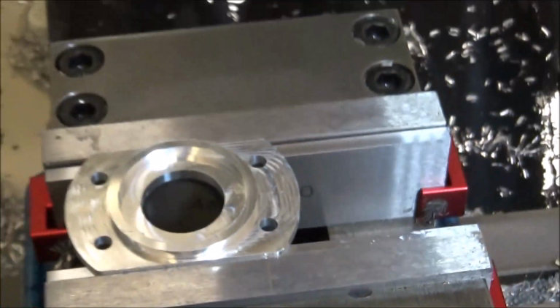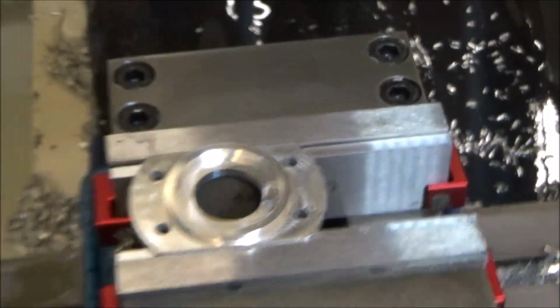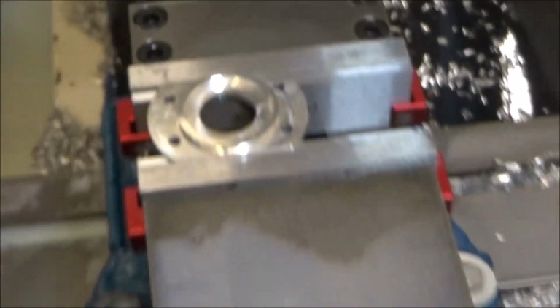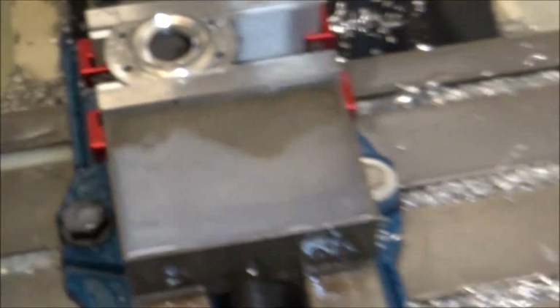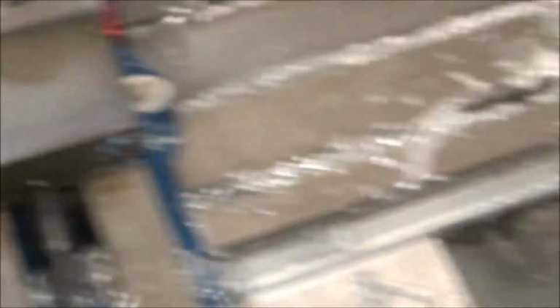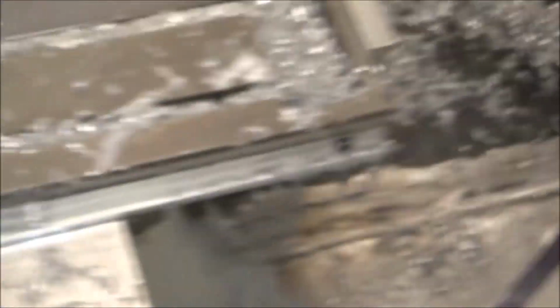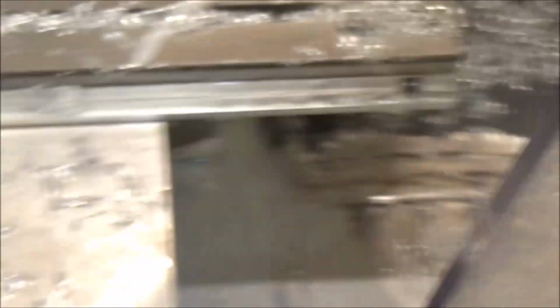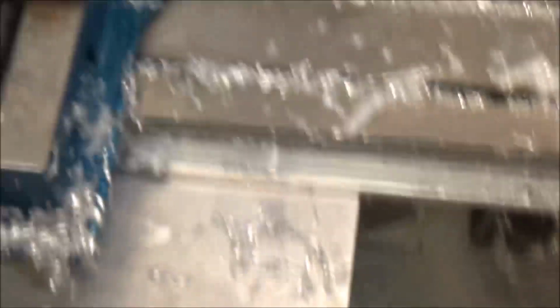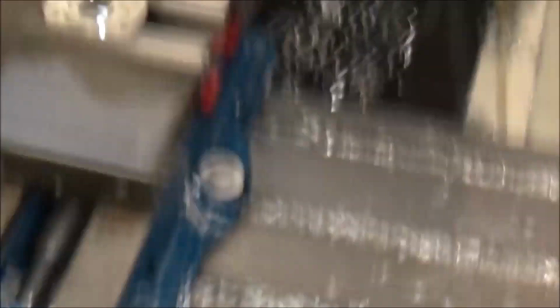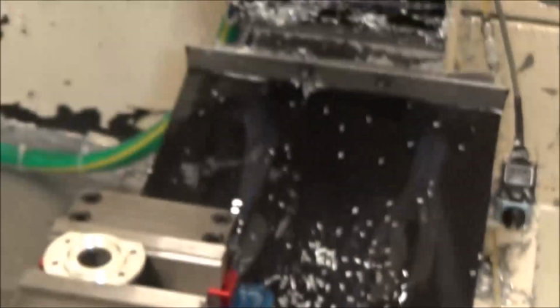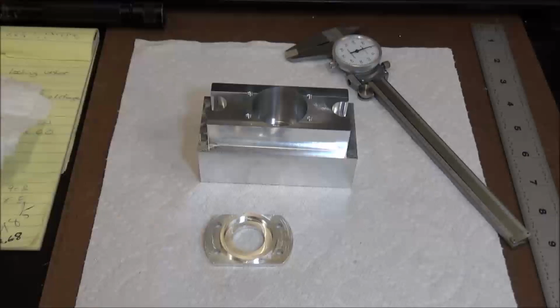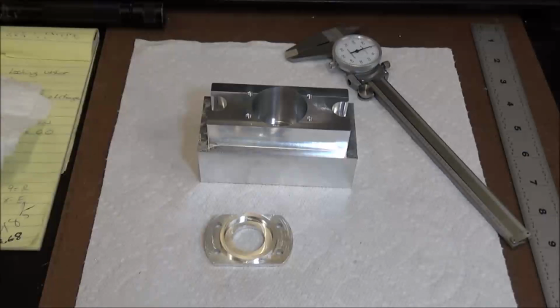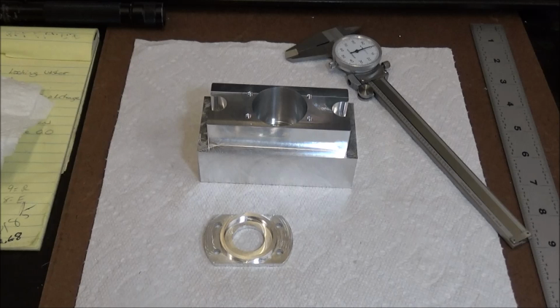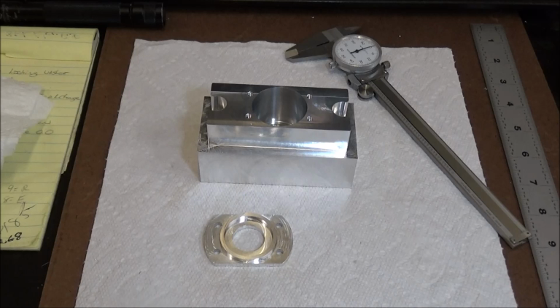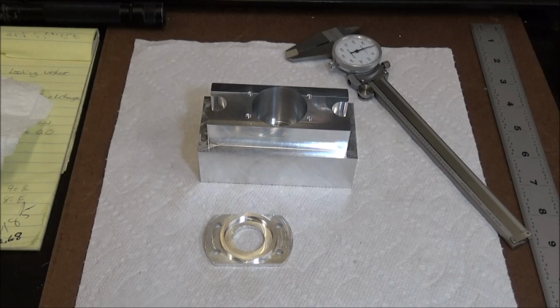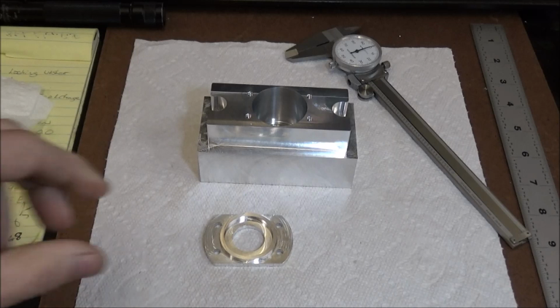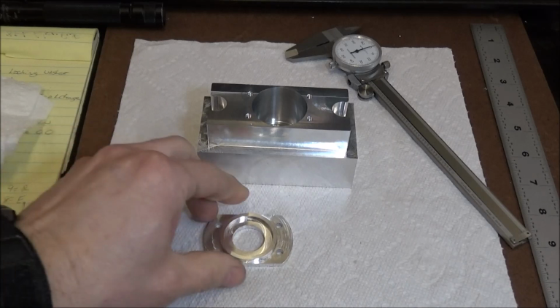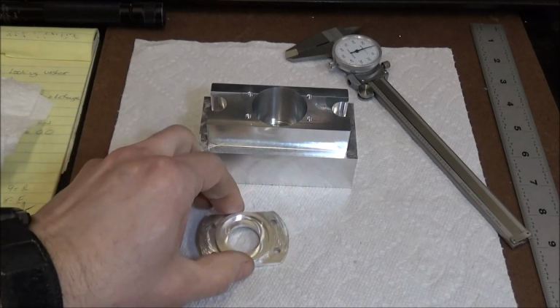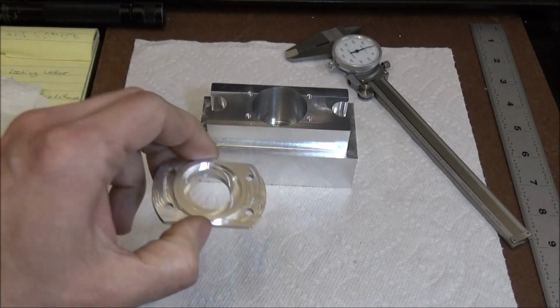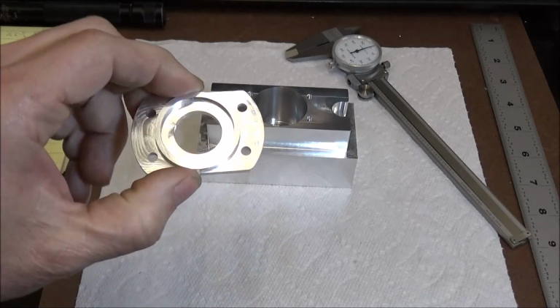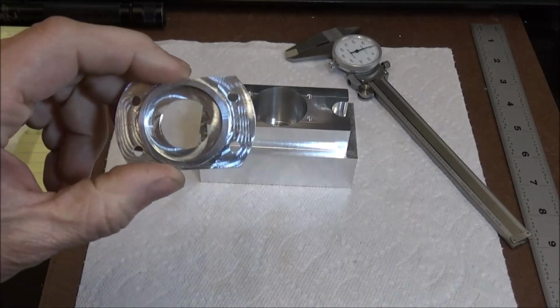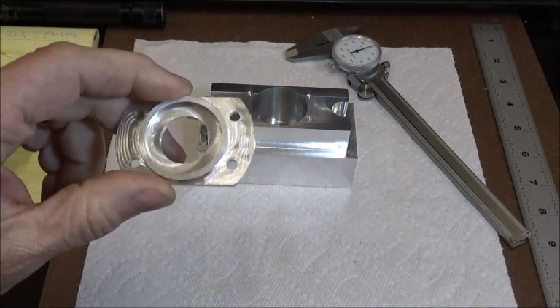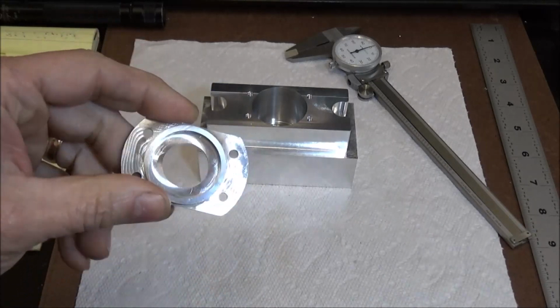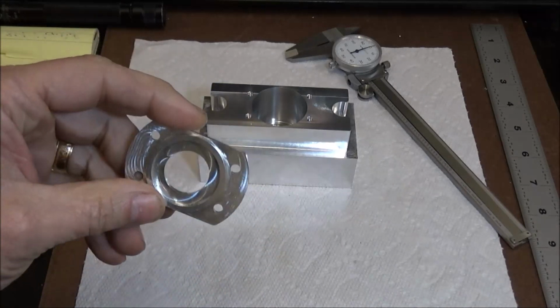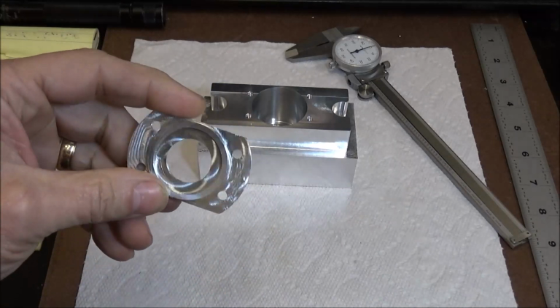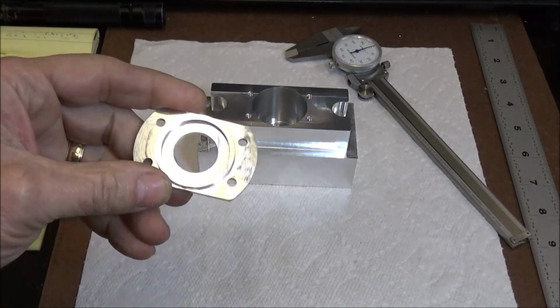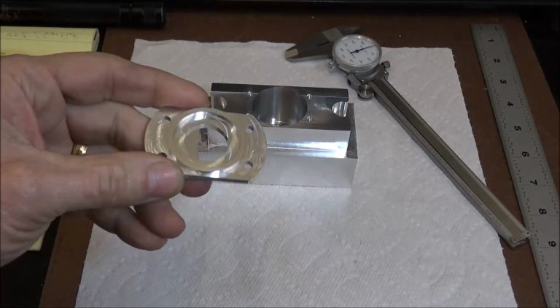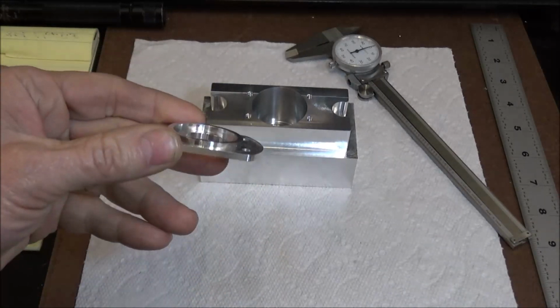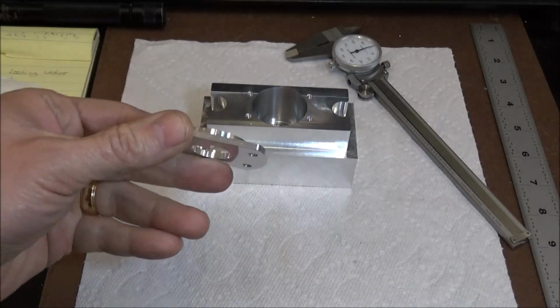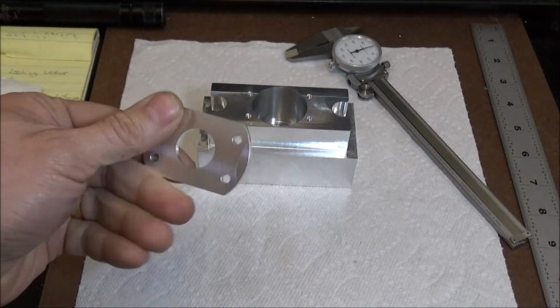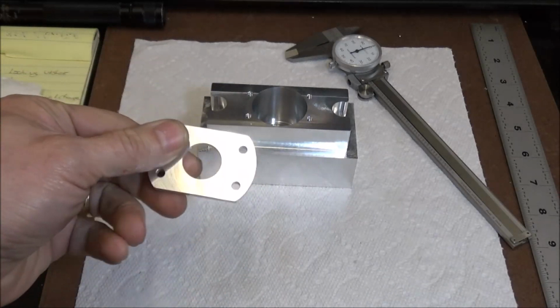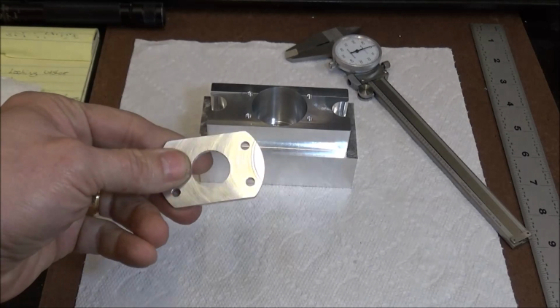Looks really good. We'll get it out and see how it fits. That finishes up this part — this is the cap for the bearings.